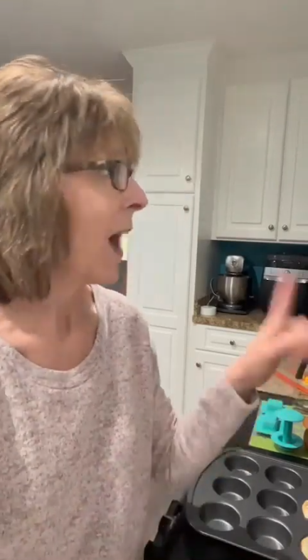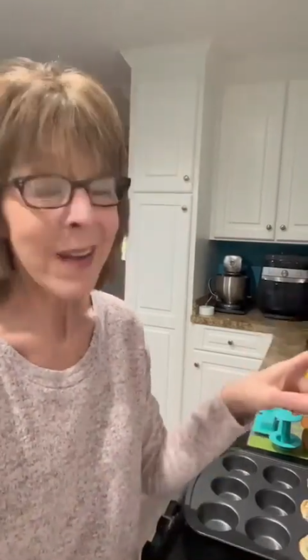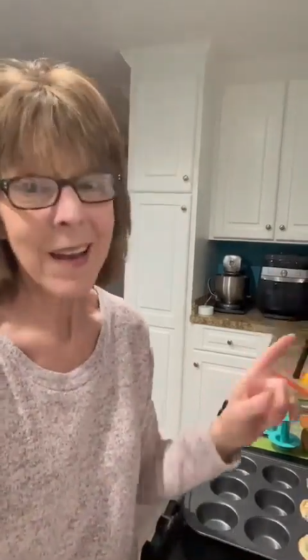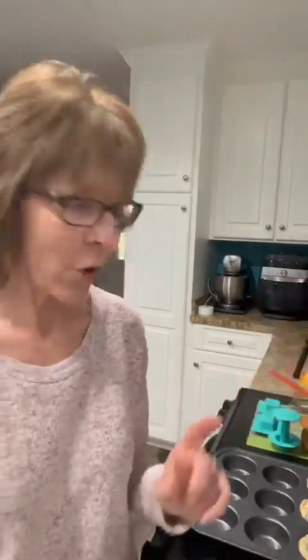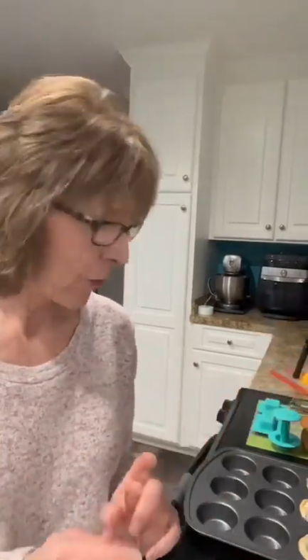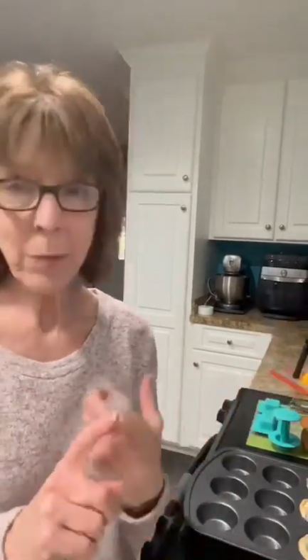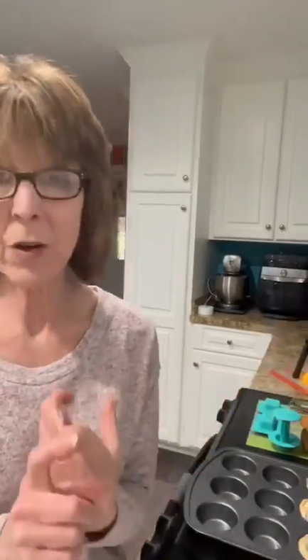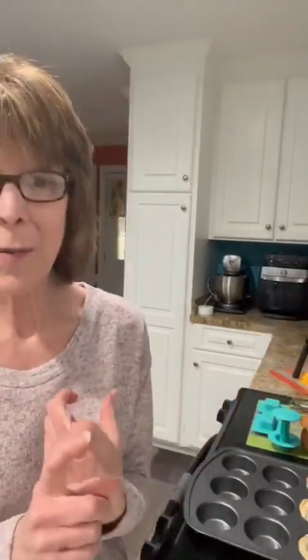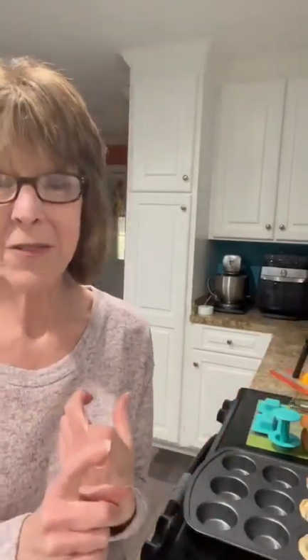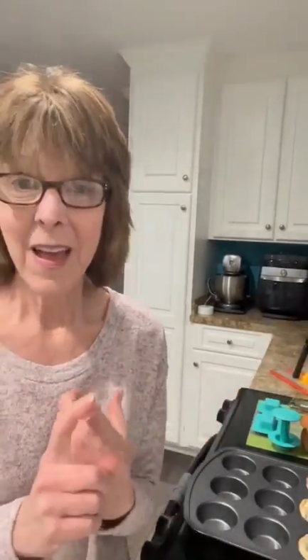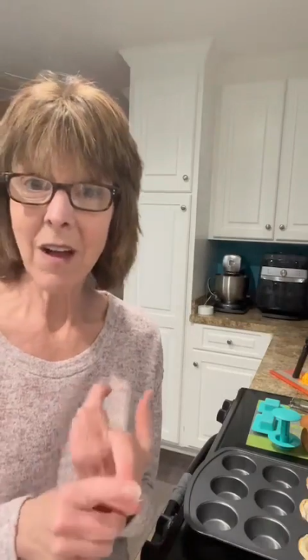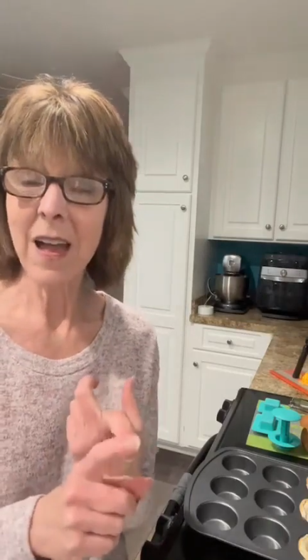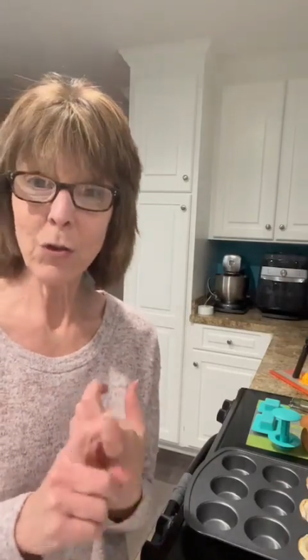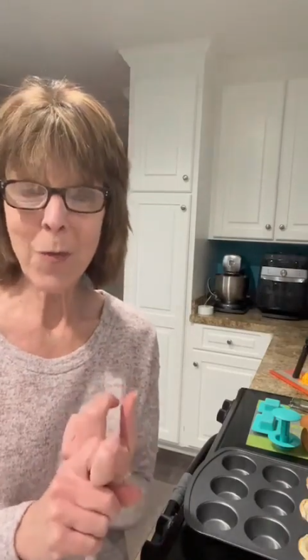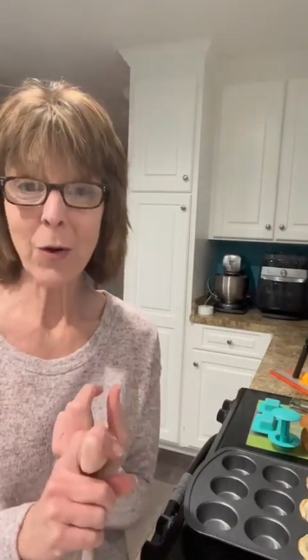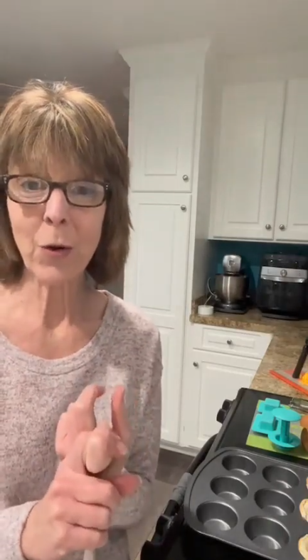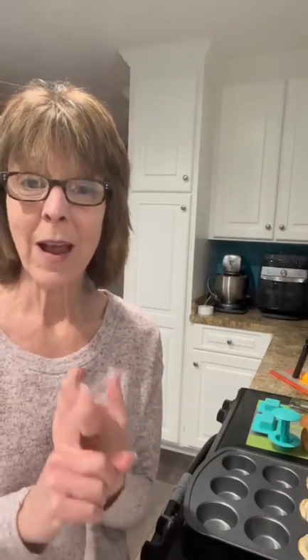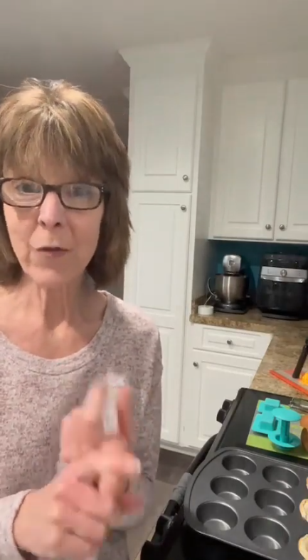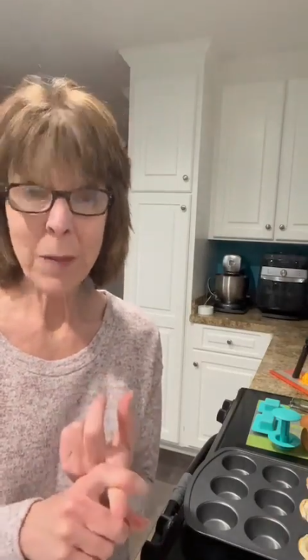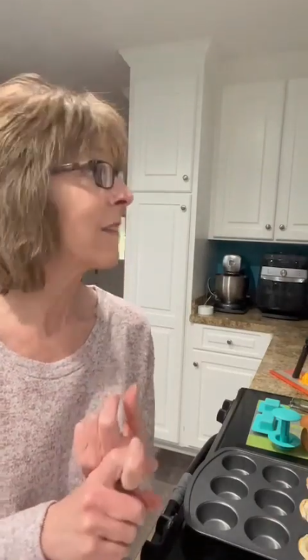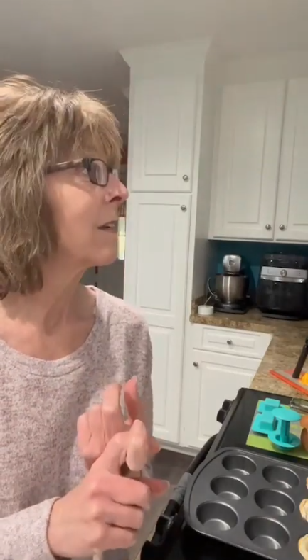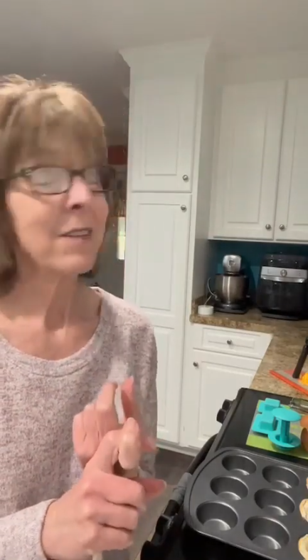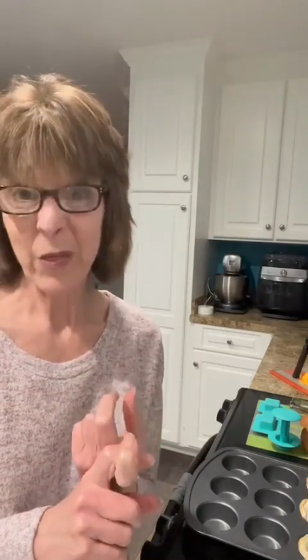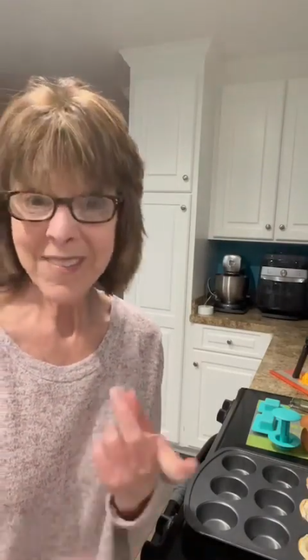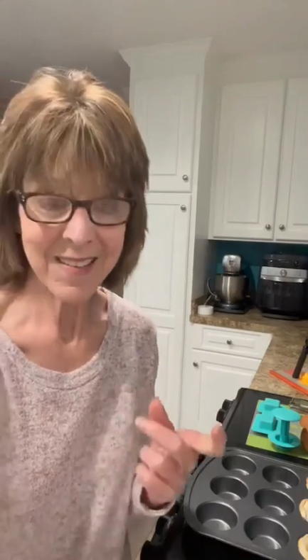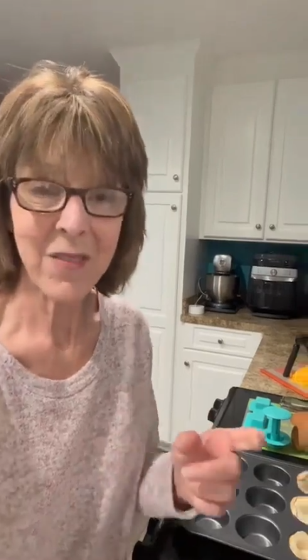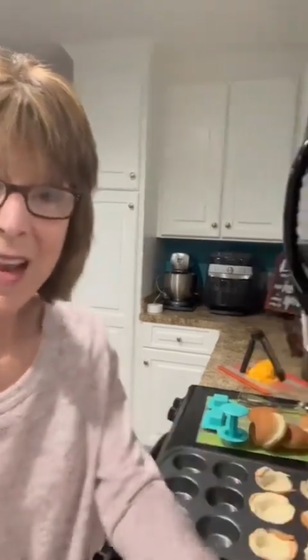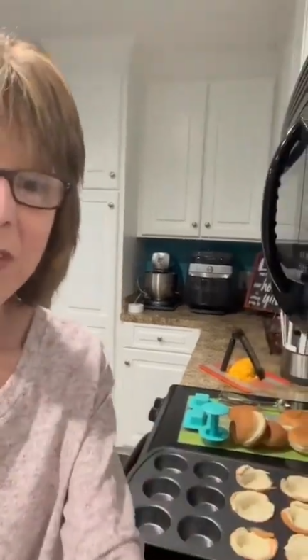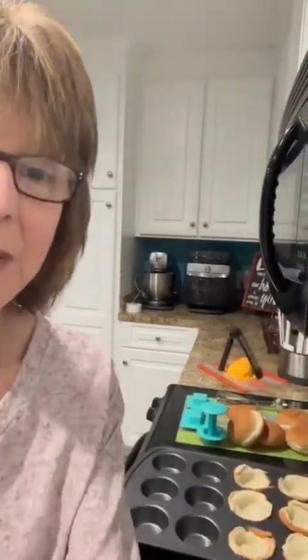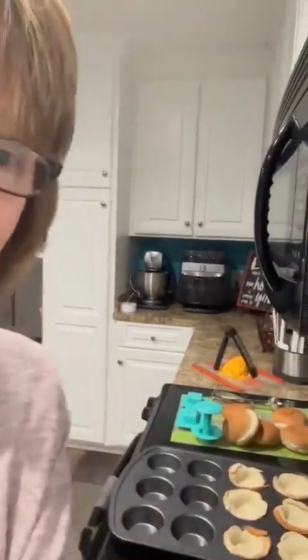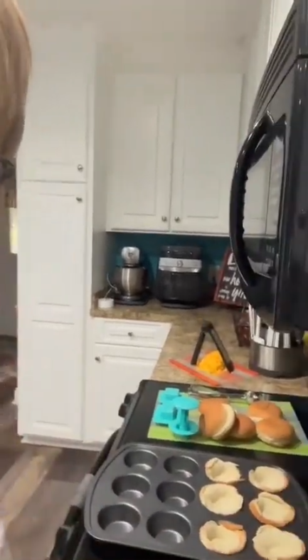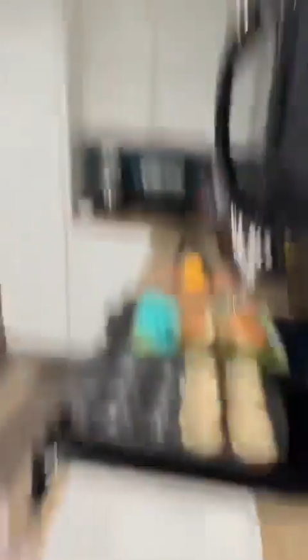I went ahead and started one pound of ground beef and I've got that in the two quart micro cooker. I did it for three minutes — got about 30 seconds left and then I'm gonna tilt this down so you can see.